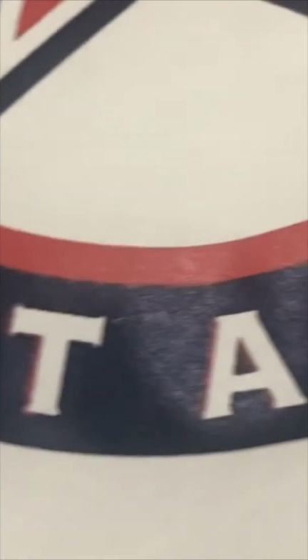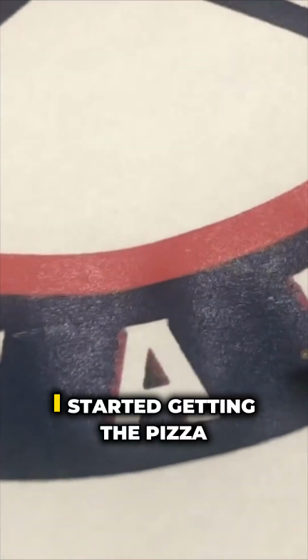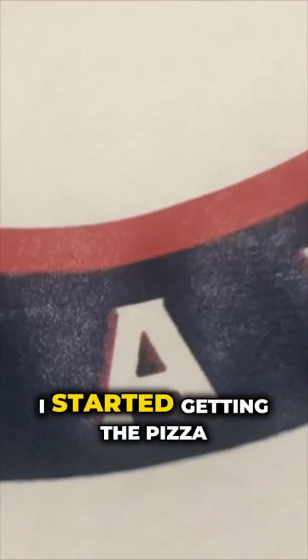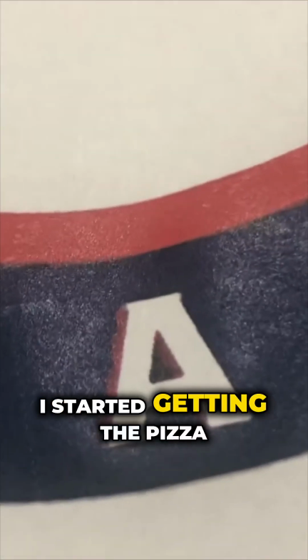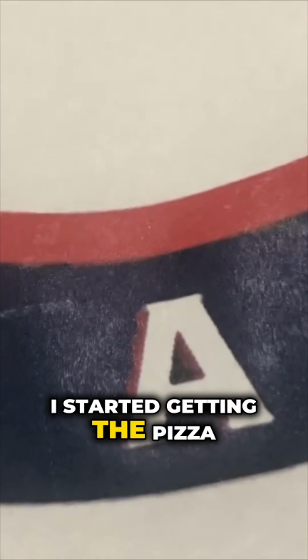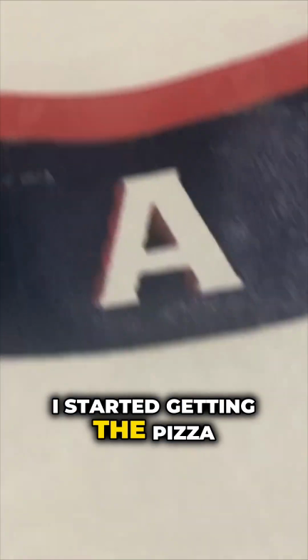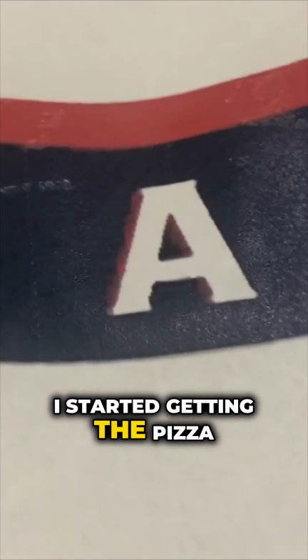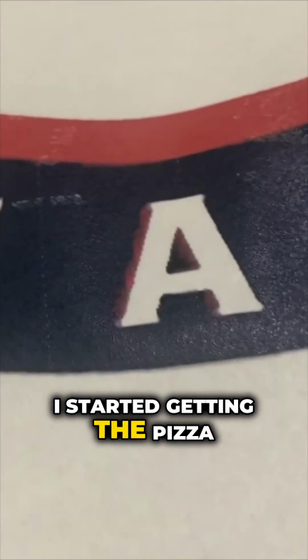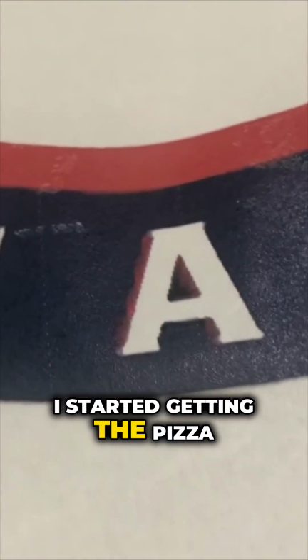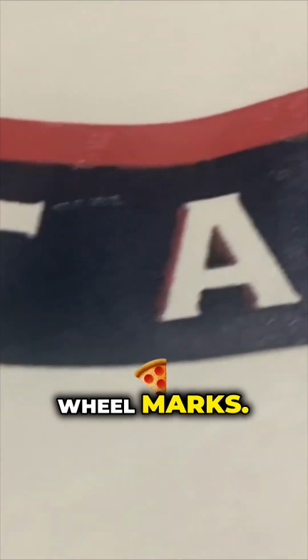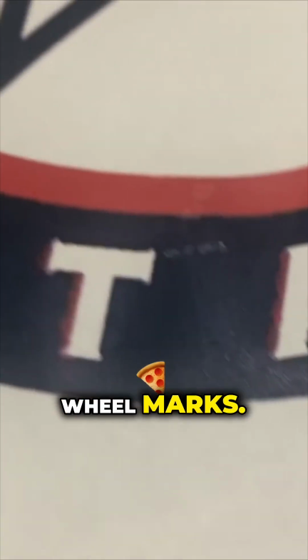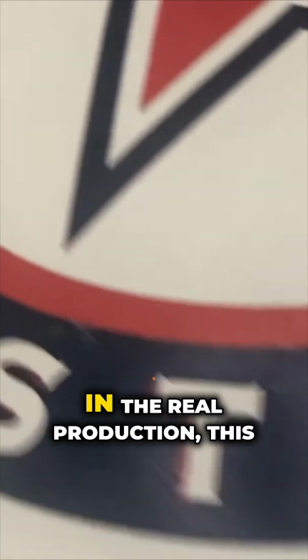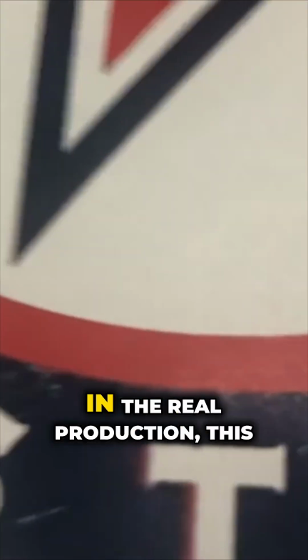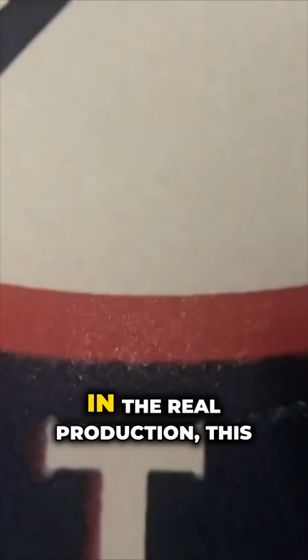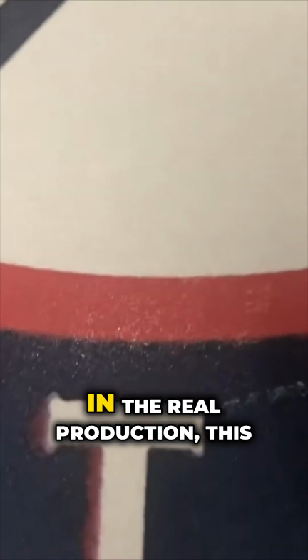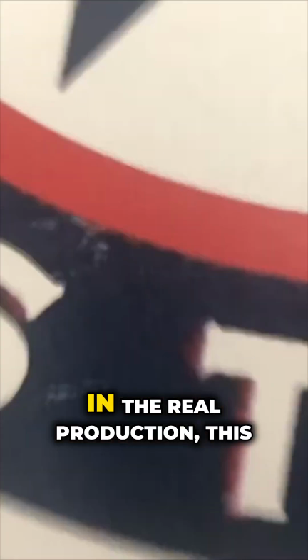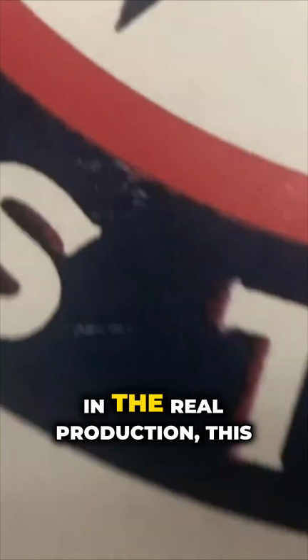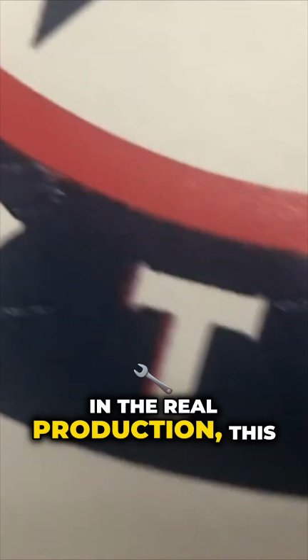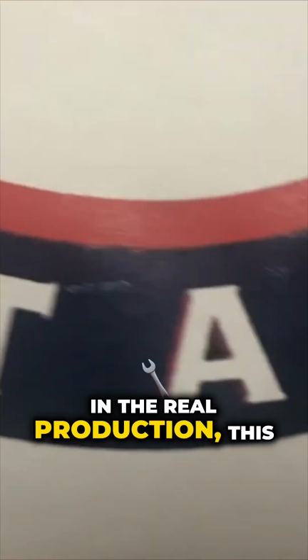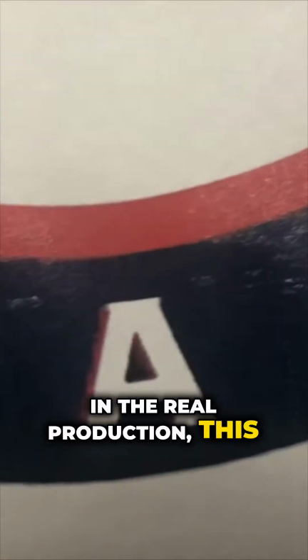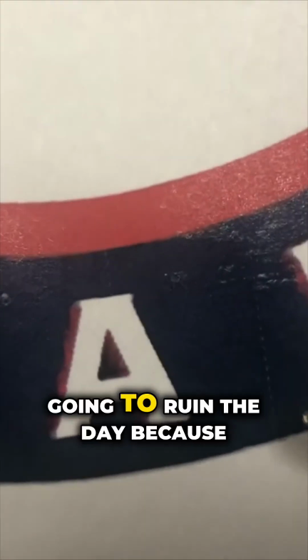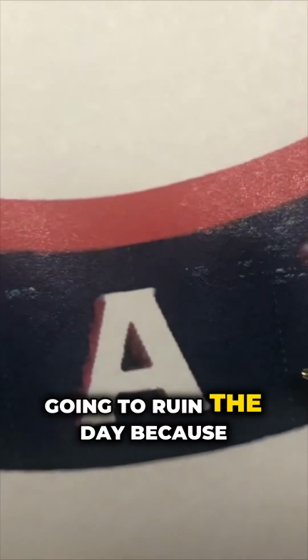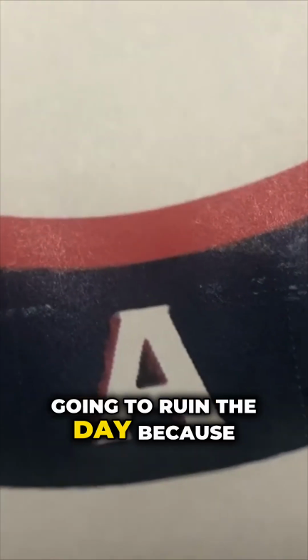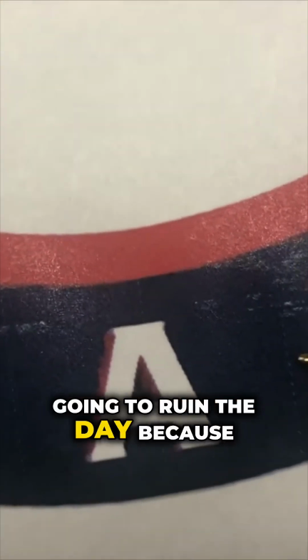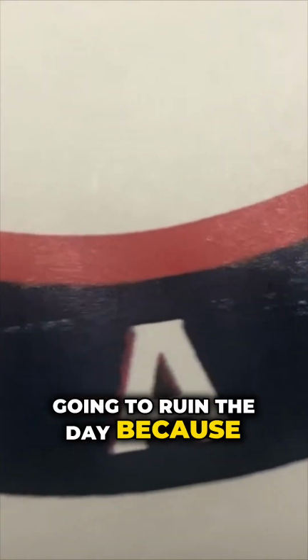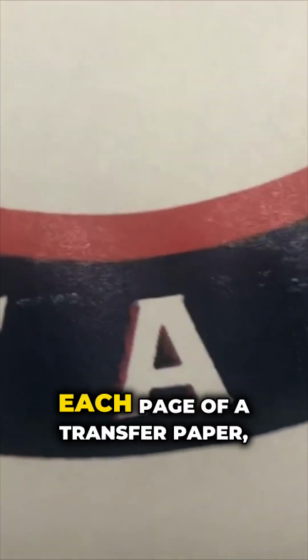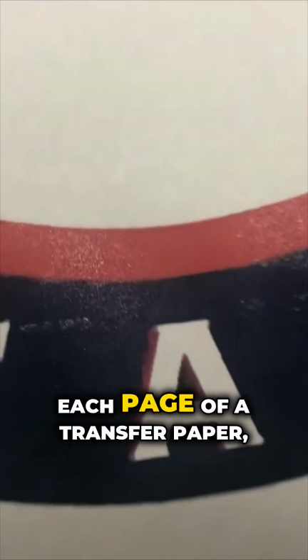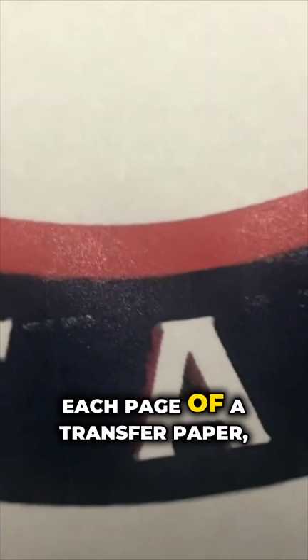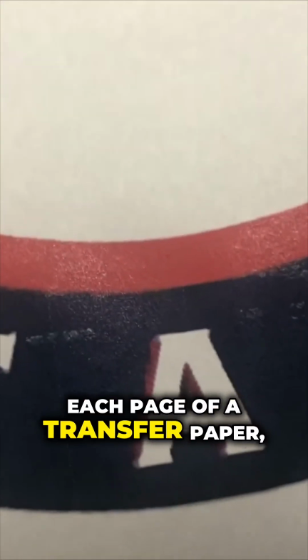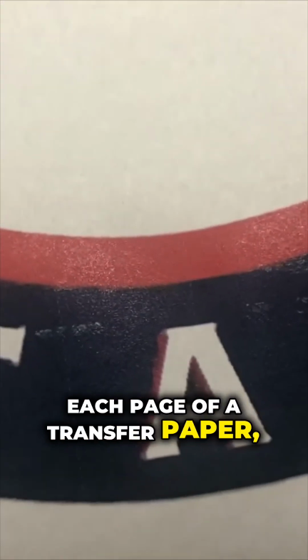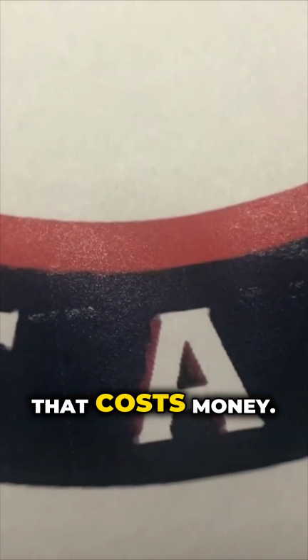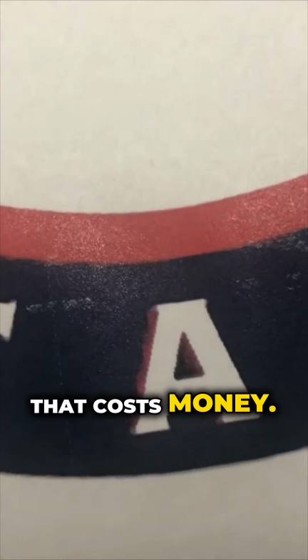I start getting the pizza wheel marks. In real production, this is going to ruin the day because each page of transfer paper costs money.